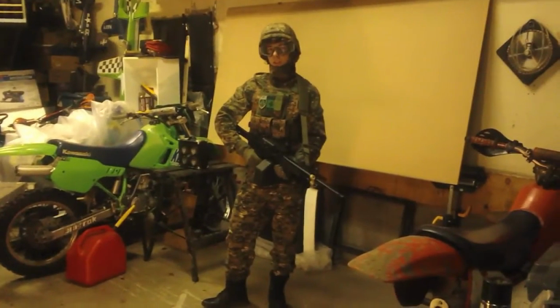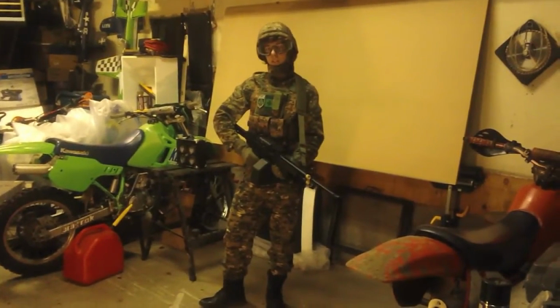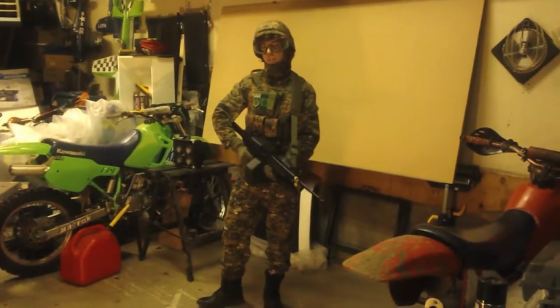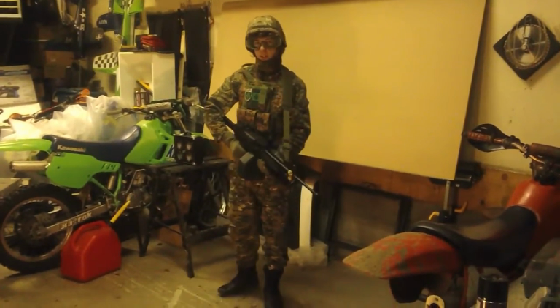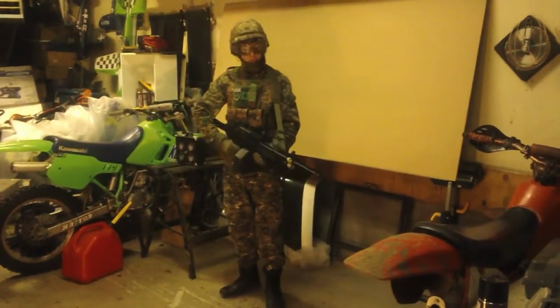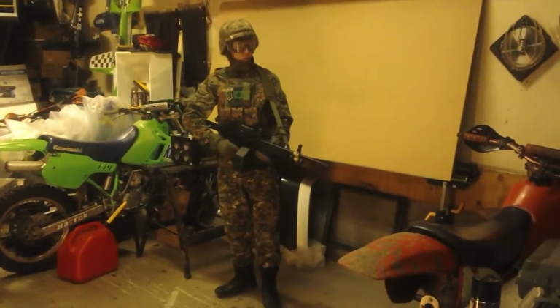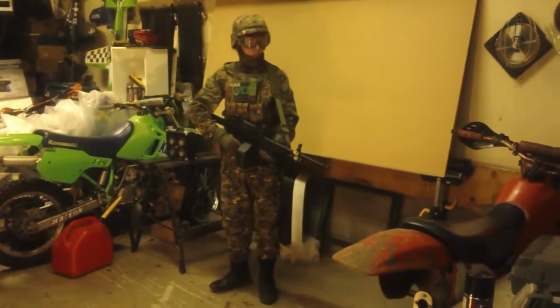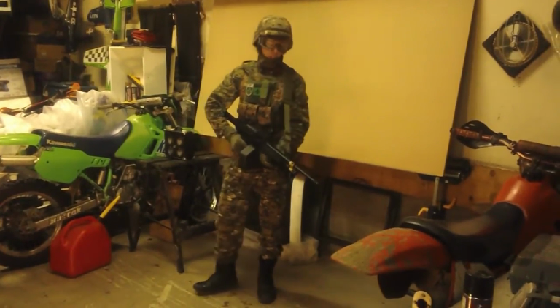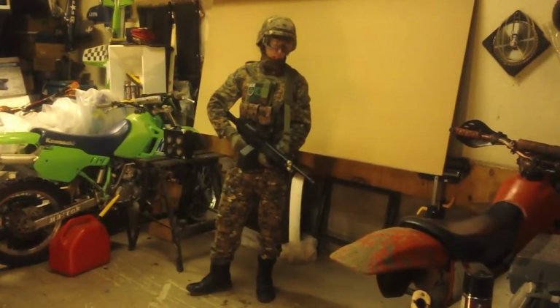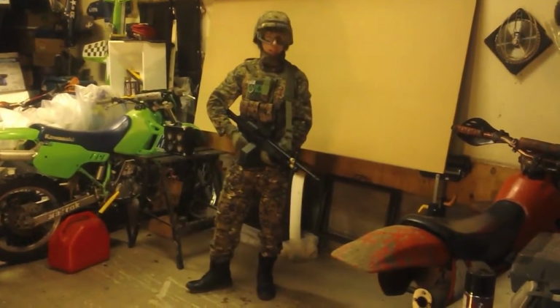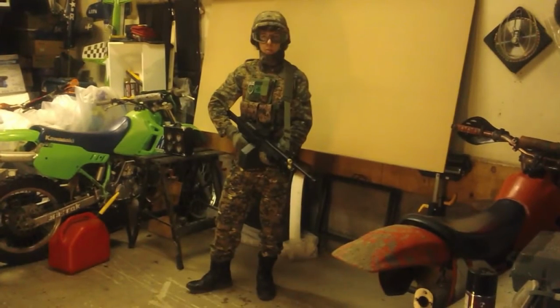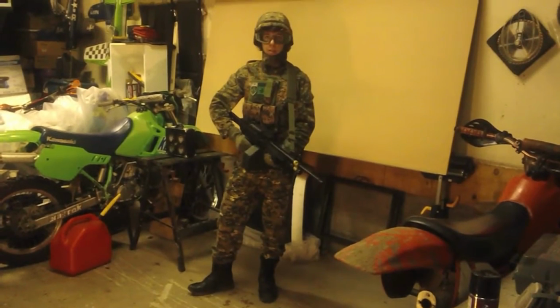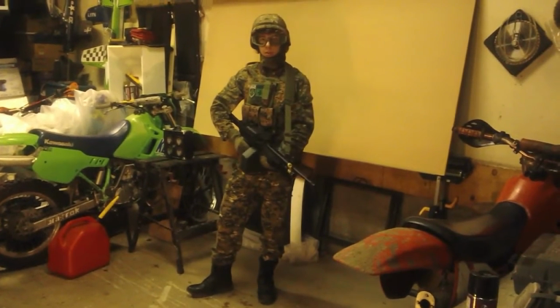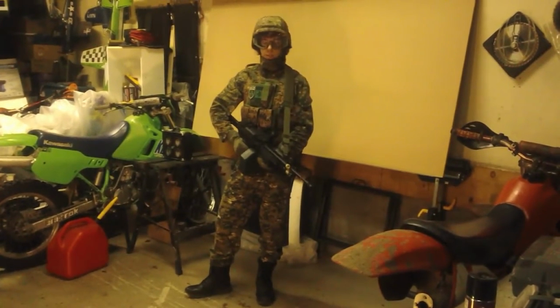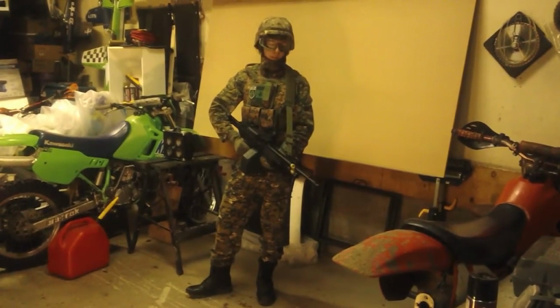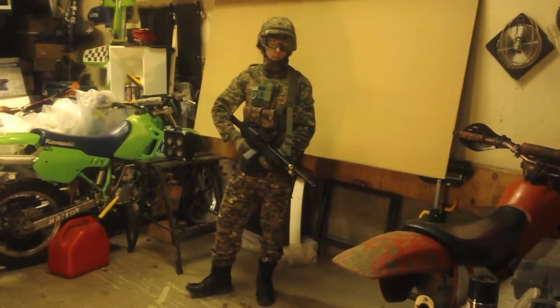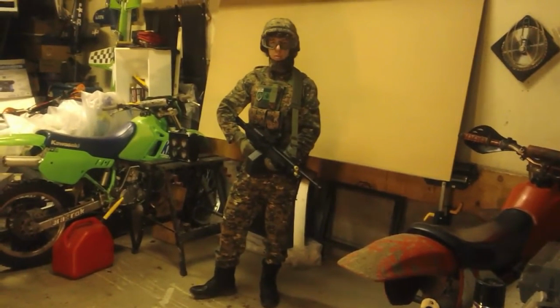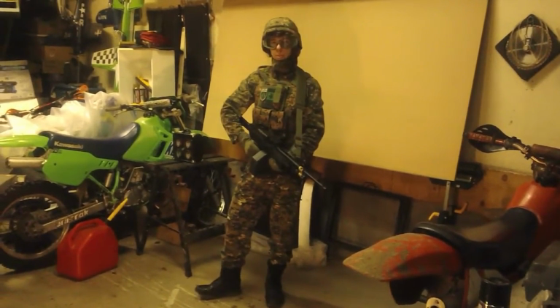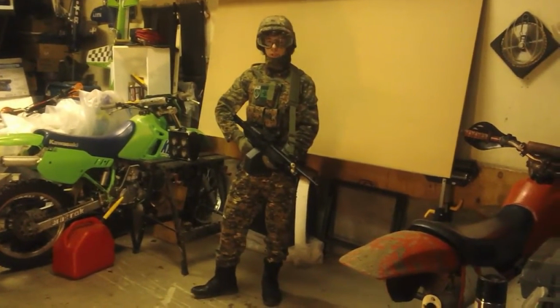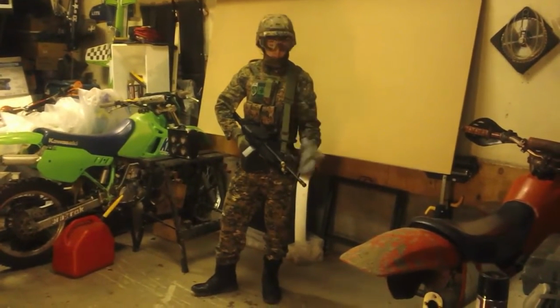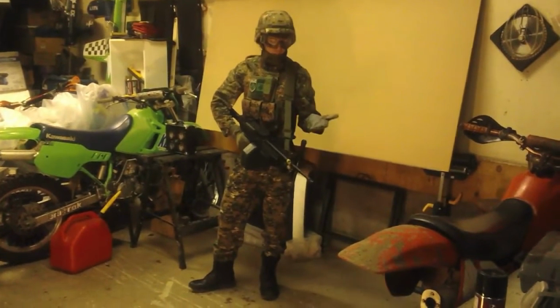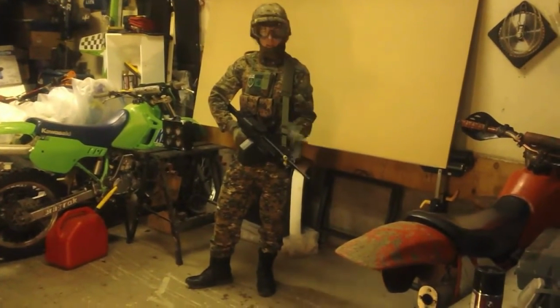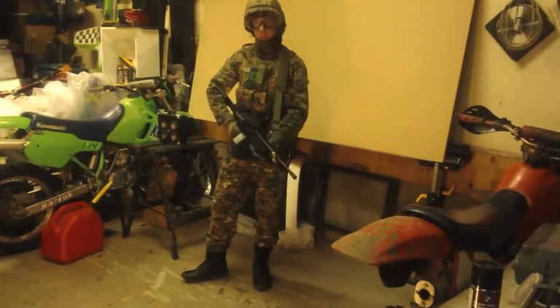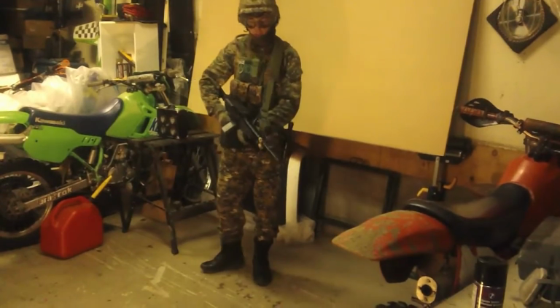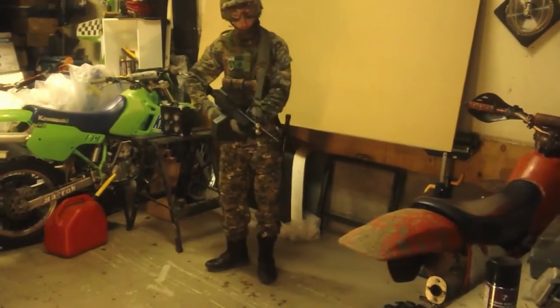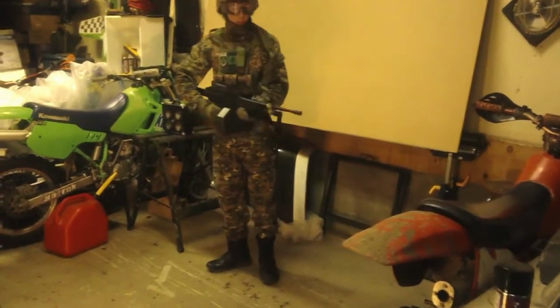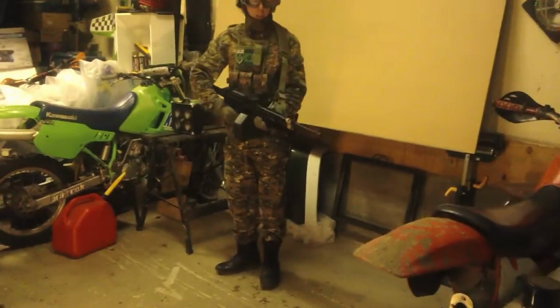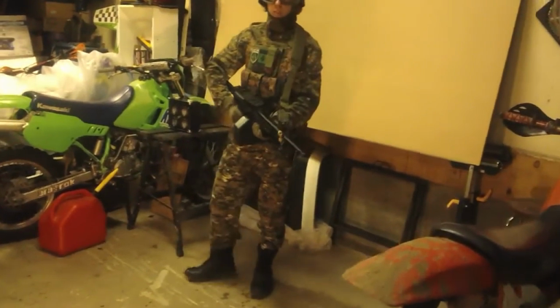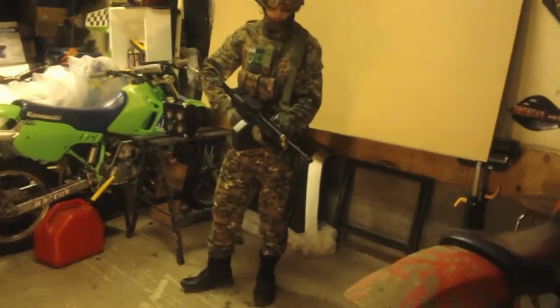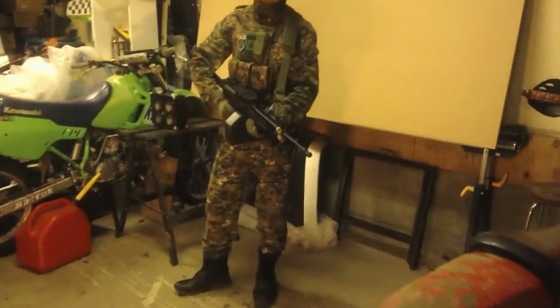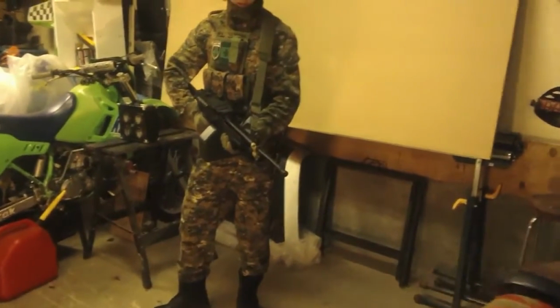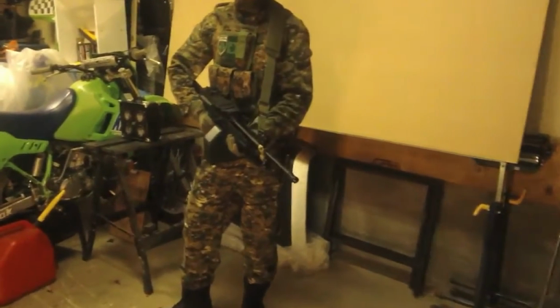Hey there Airsofters, today I'm going to be reviewing my ANK M249 Mark 1, also known as the SAW or Mini-Me. This is my gunner loadout. I'll go over a few essentials to be a good support gunner.